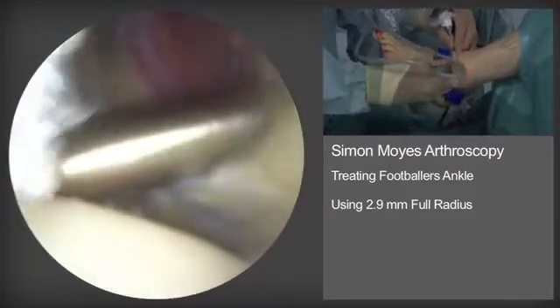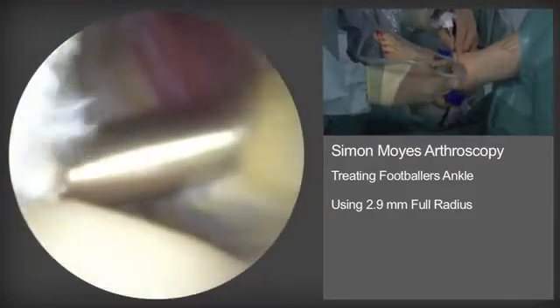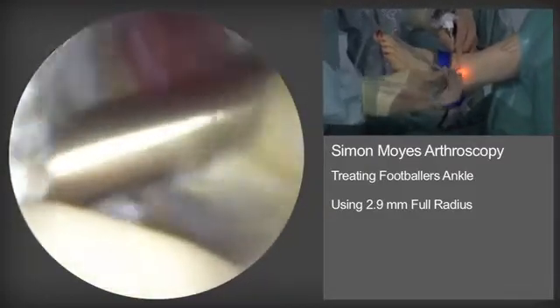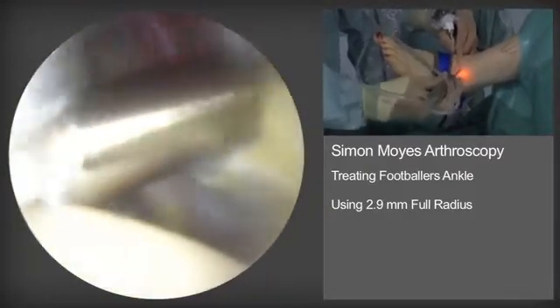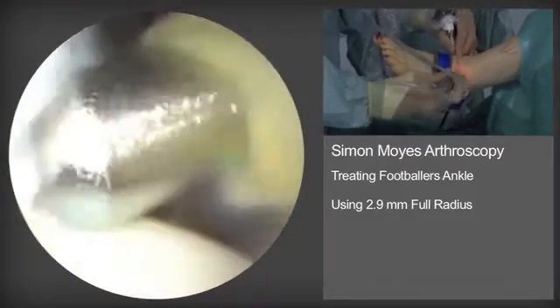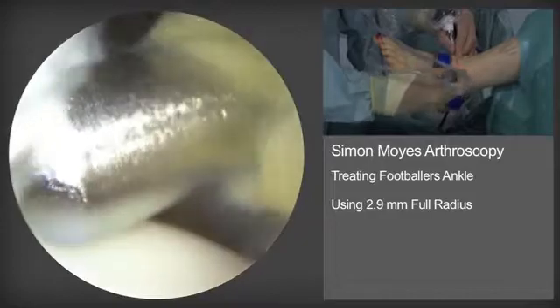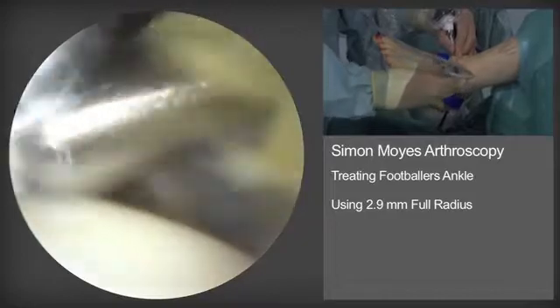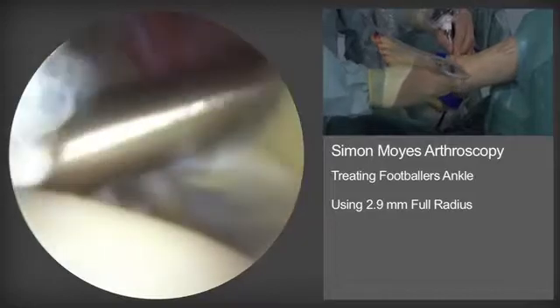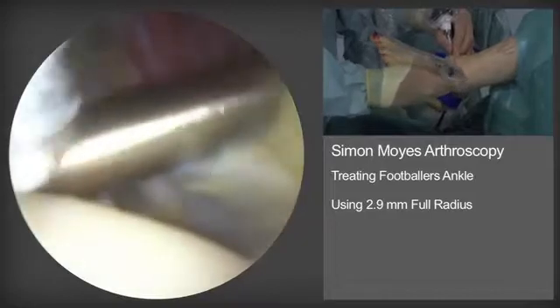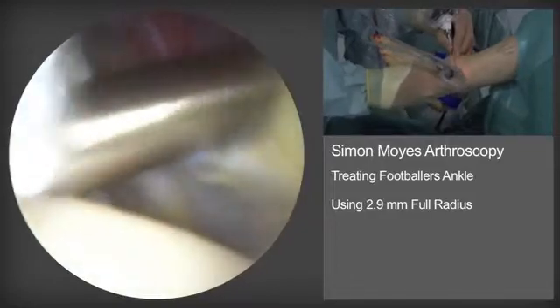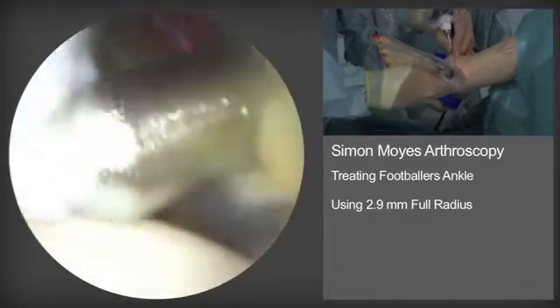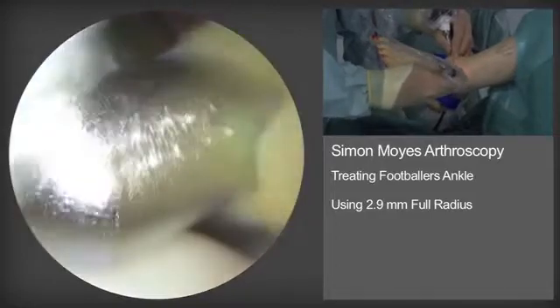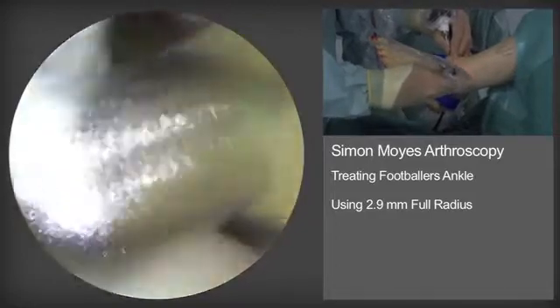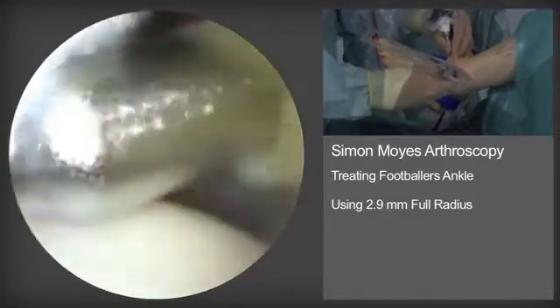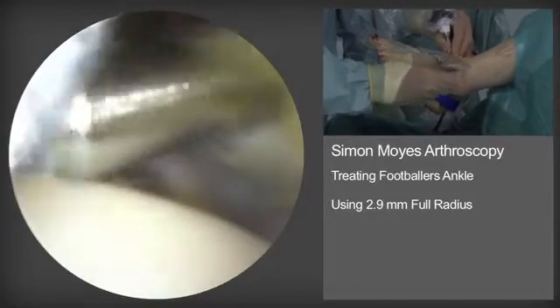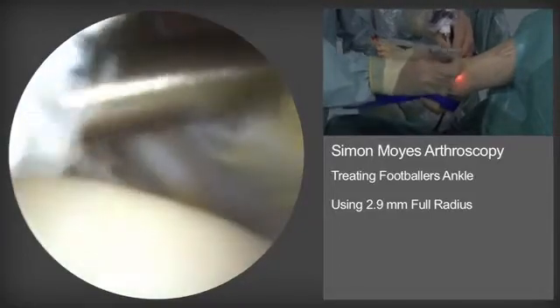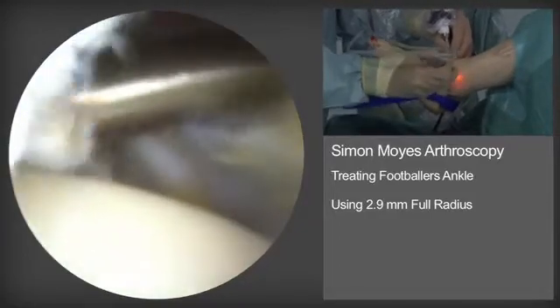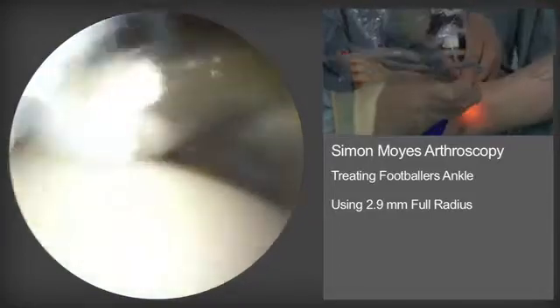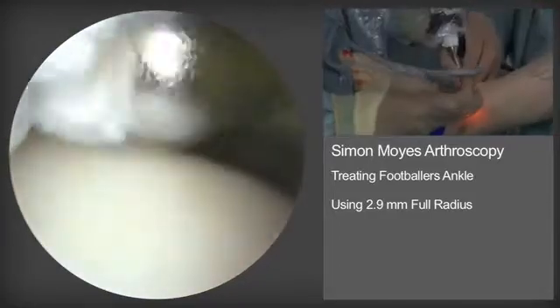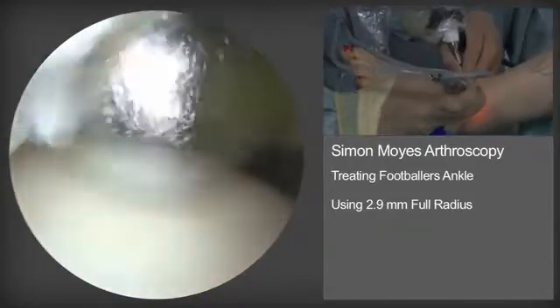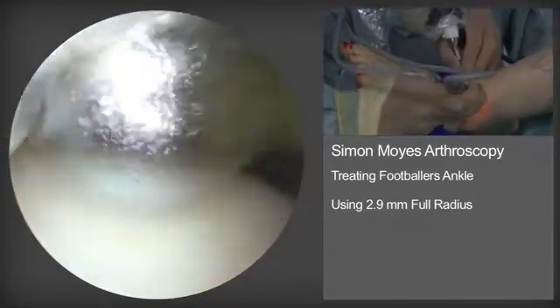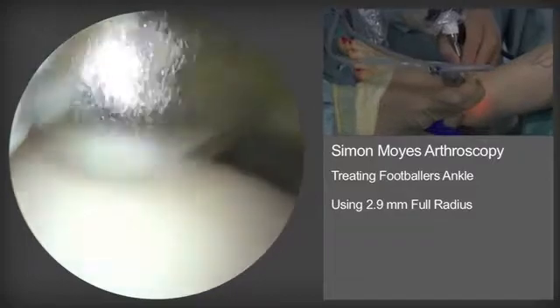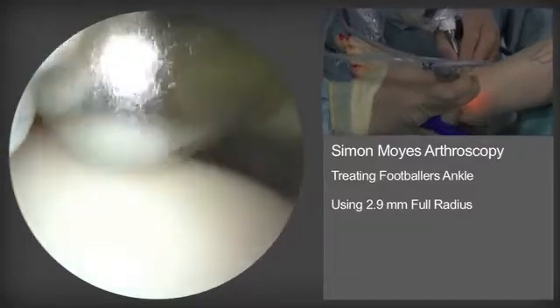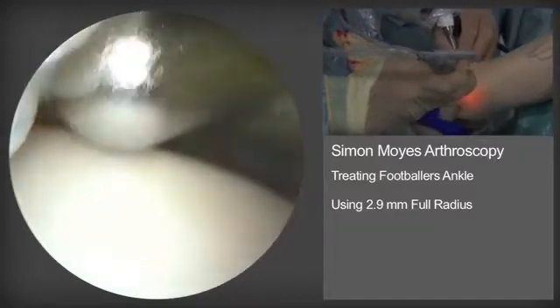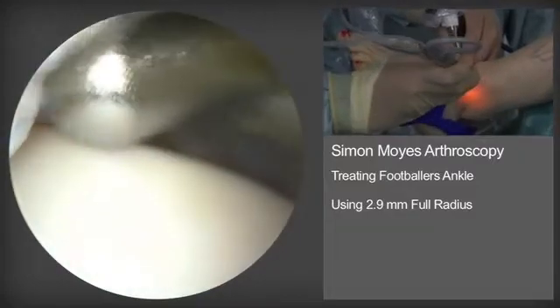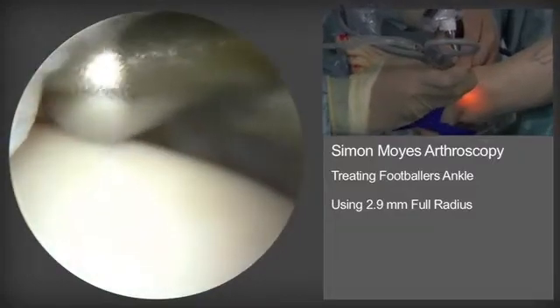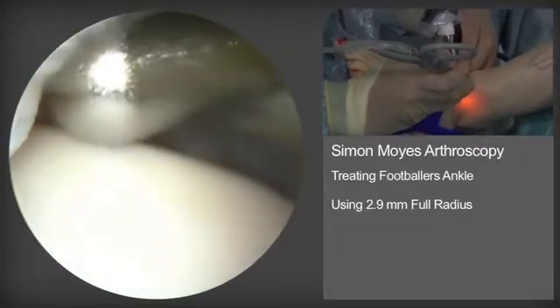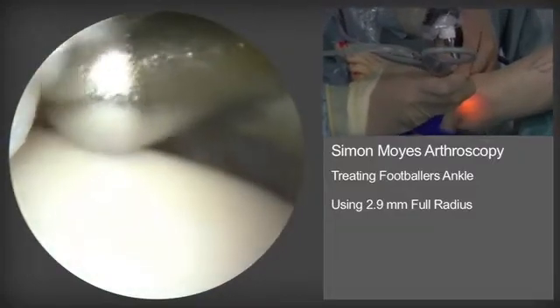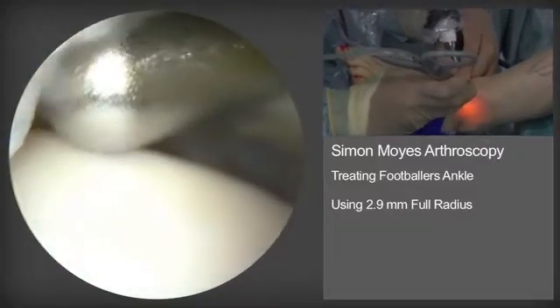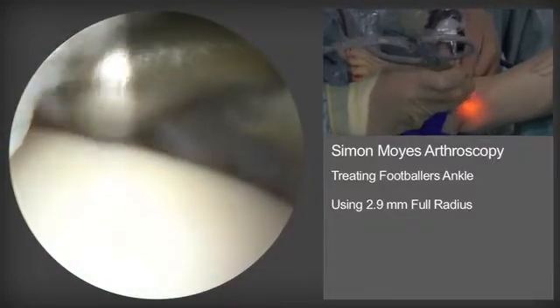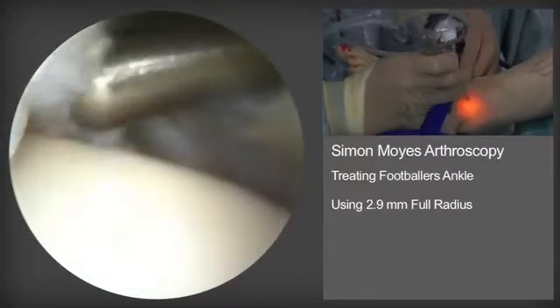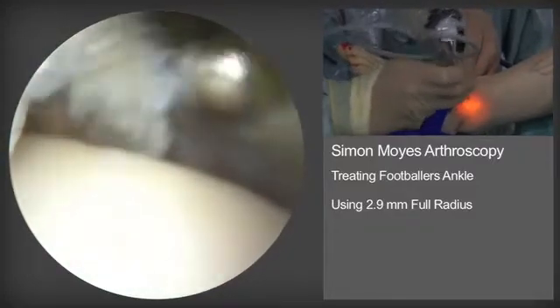The talar dome is beneath us. The distal tibia is at approximately 10 o'clock on the arthroscopic screen.